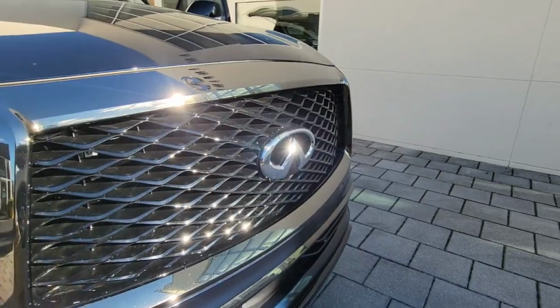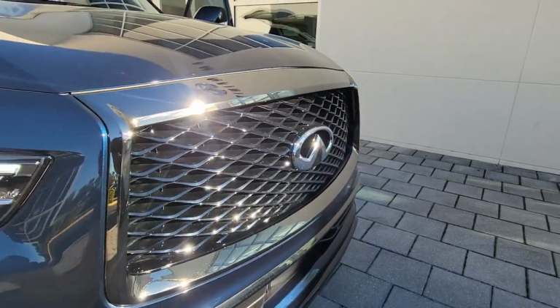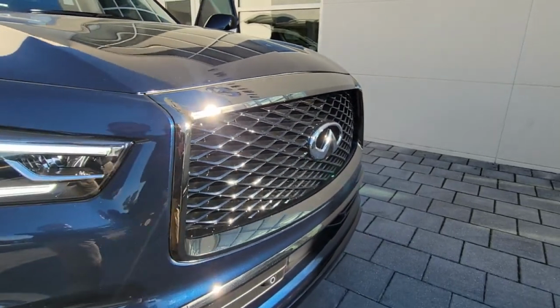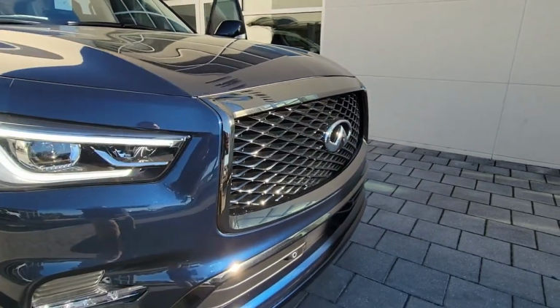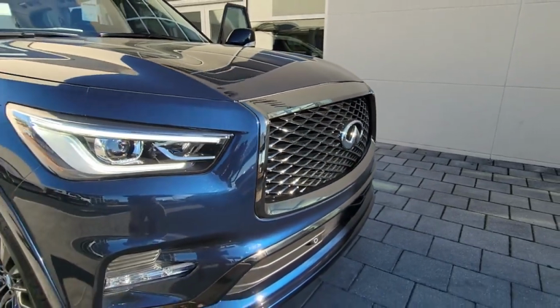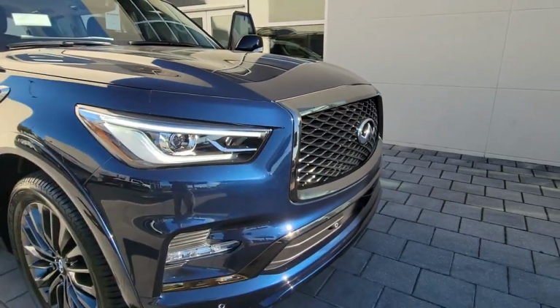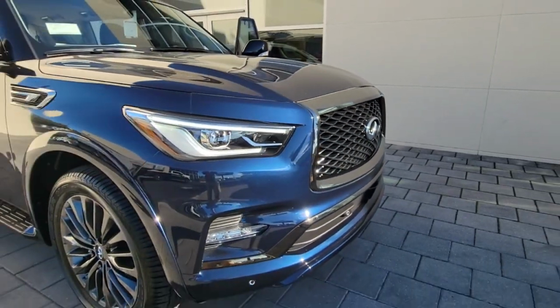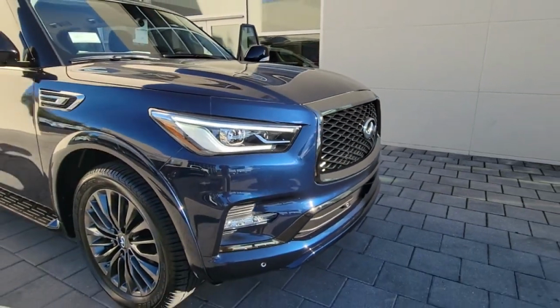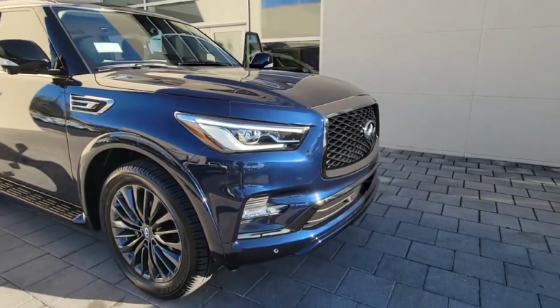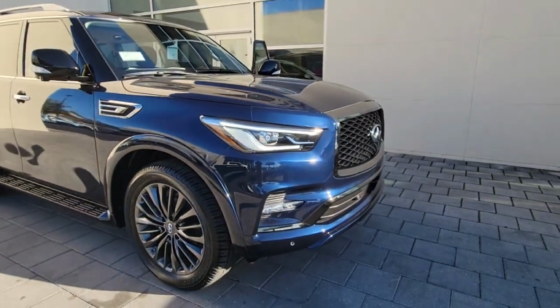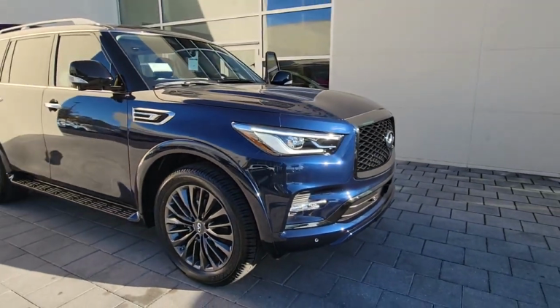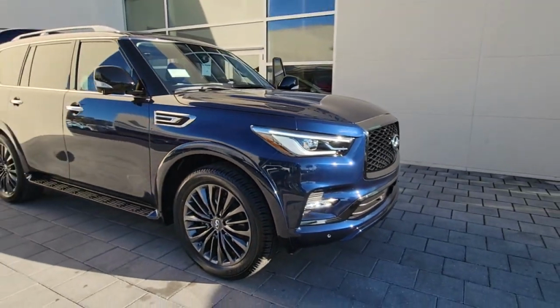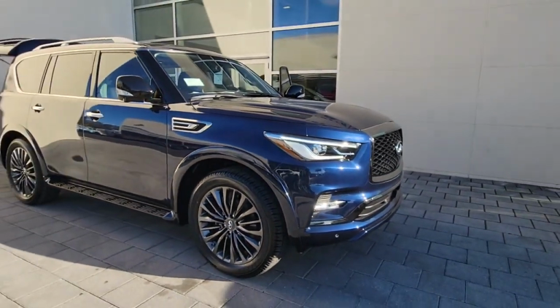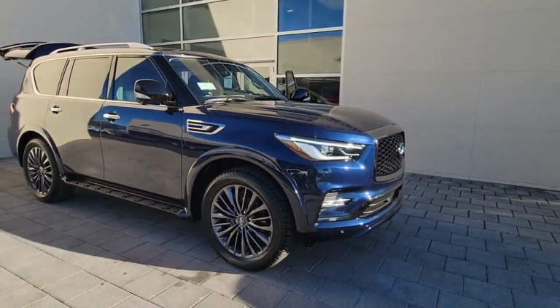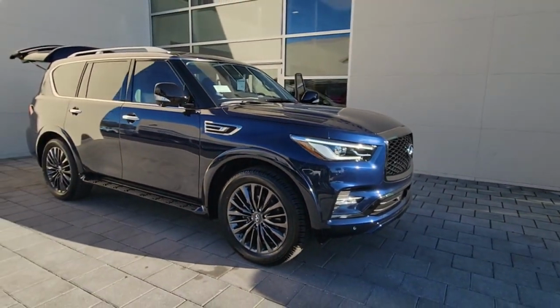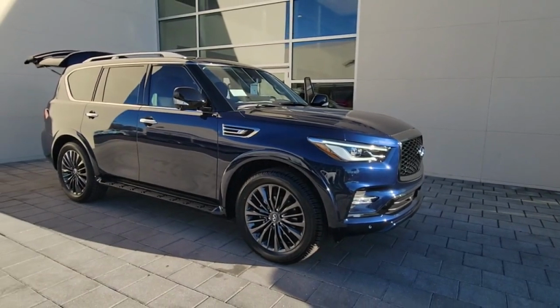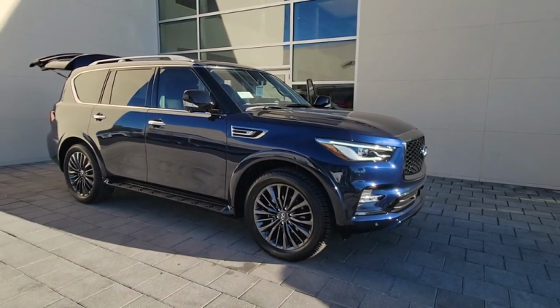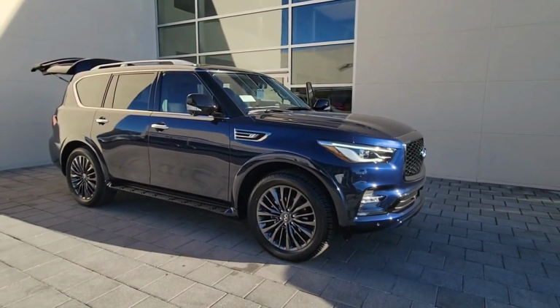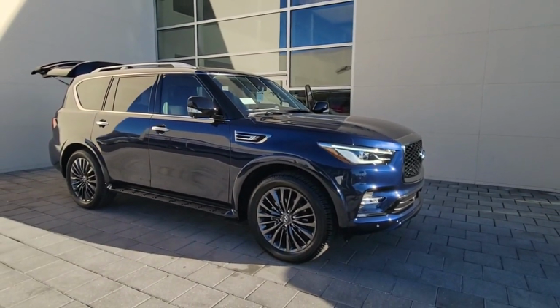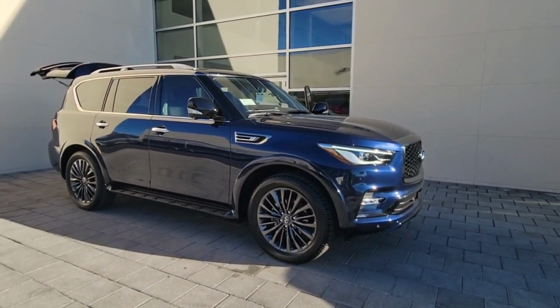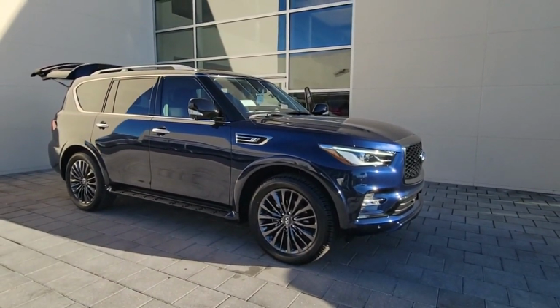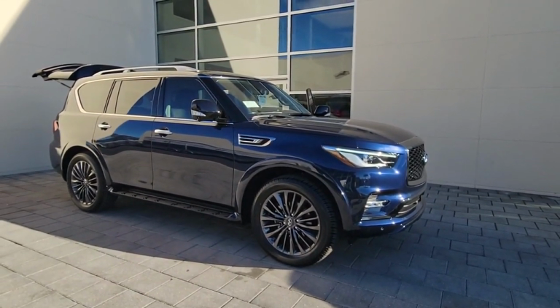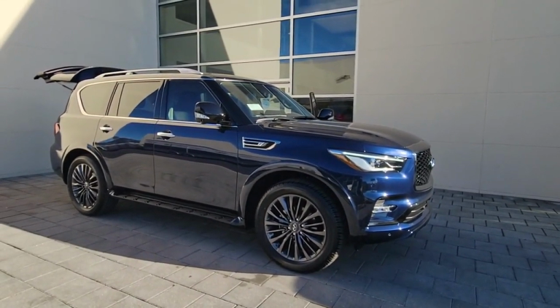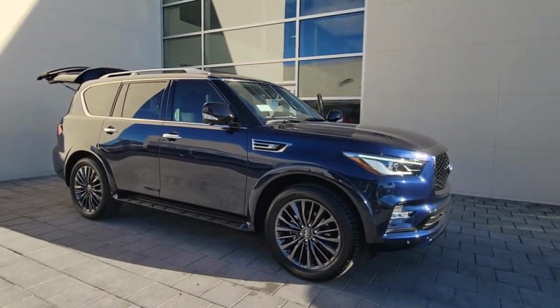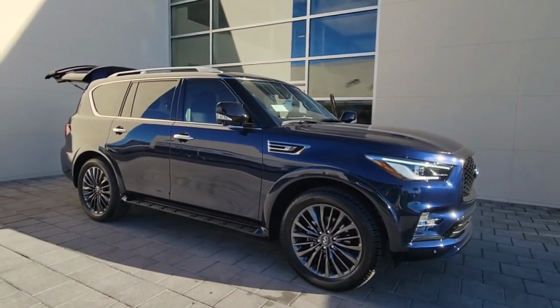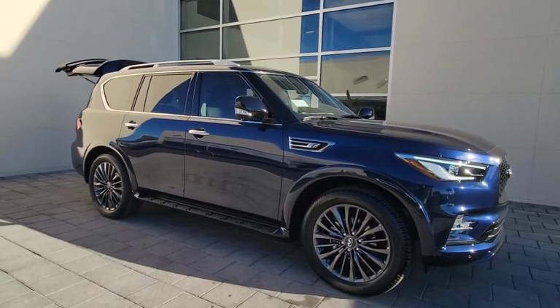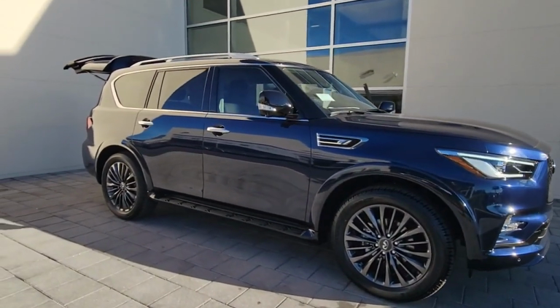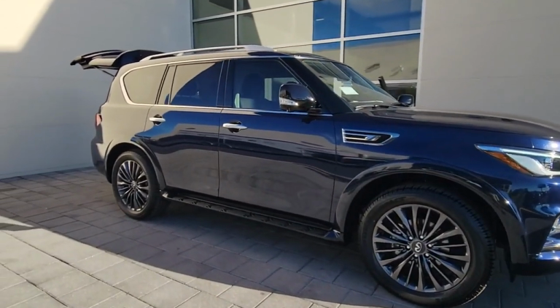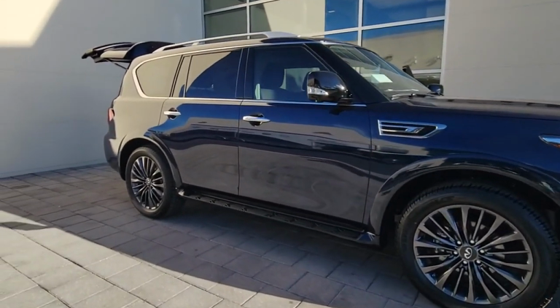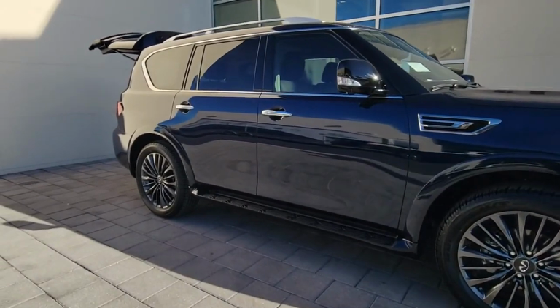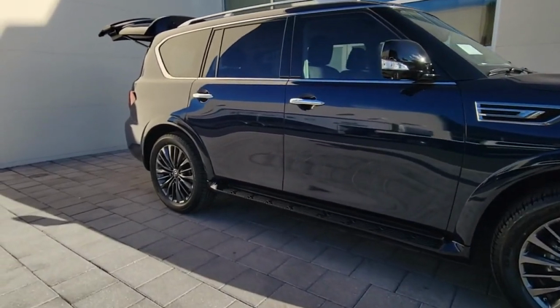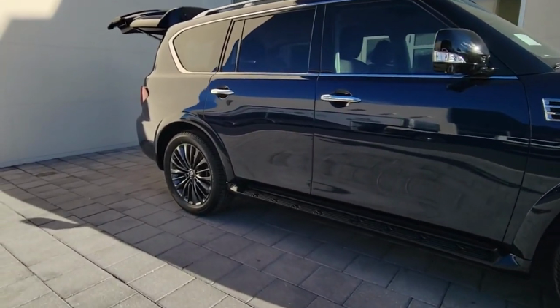This could be the car for you. The 2023 Infiniti QX80. Spacious luxury and rugged capability are yours in this handsome QX80.